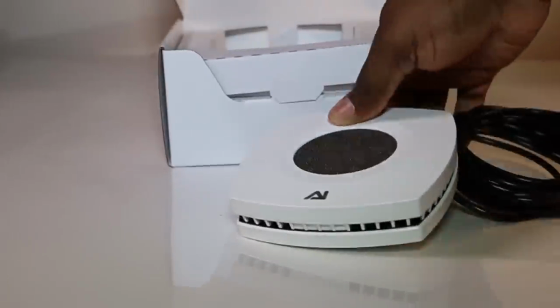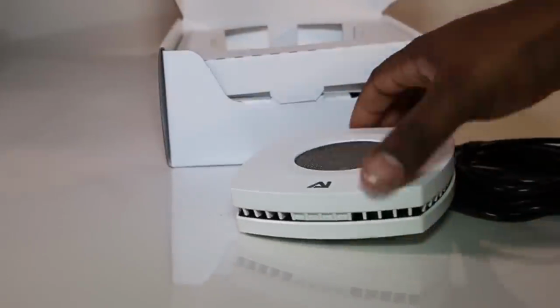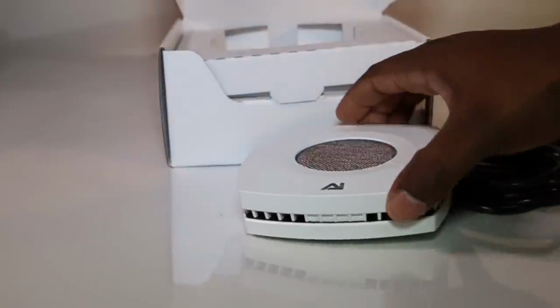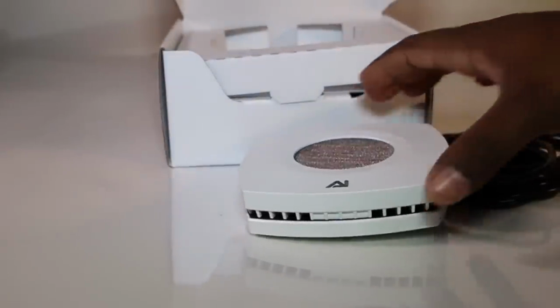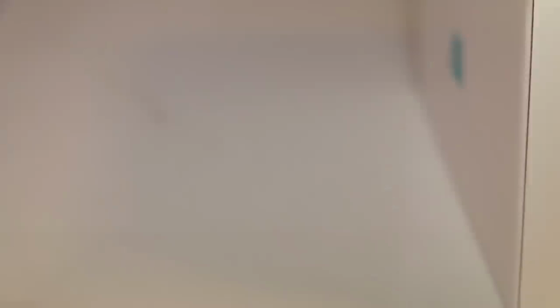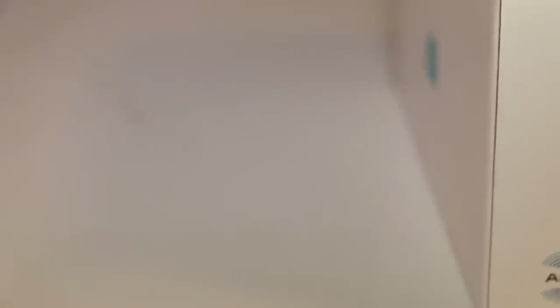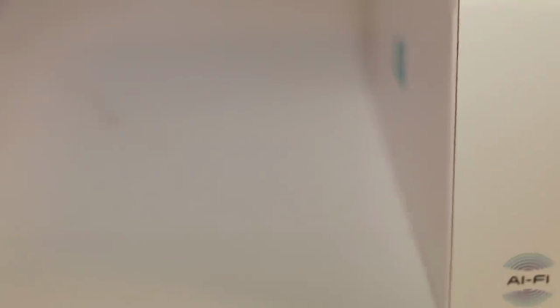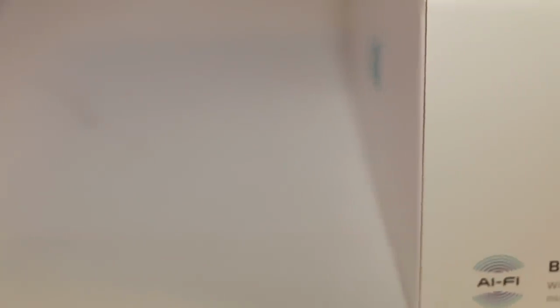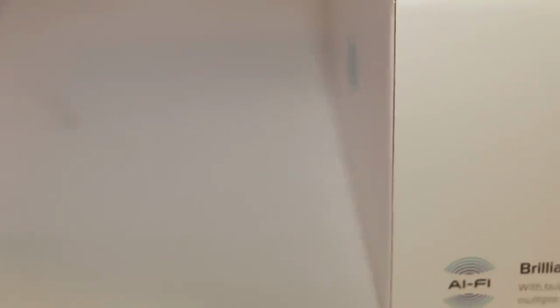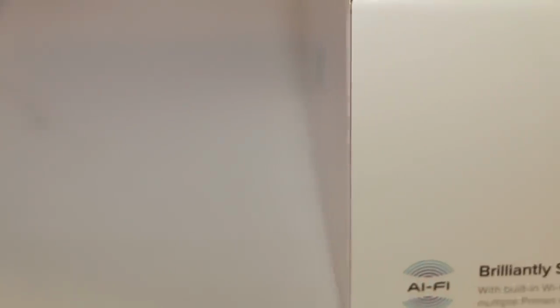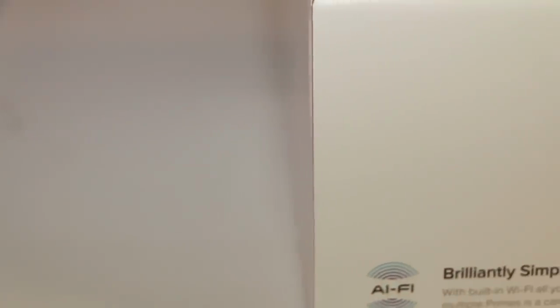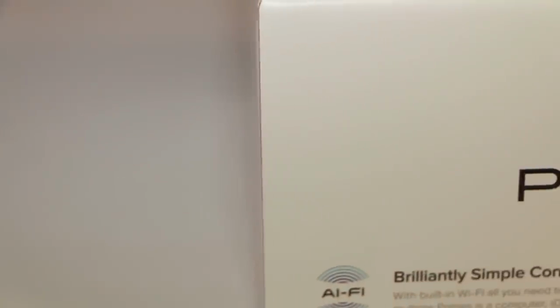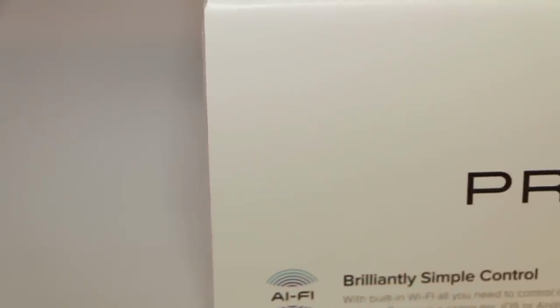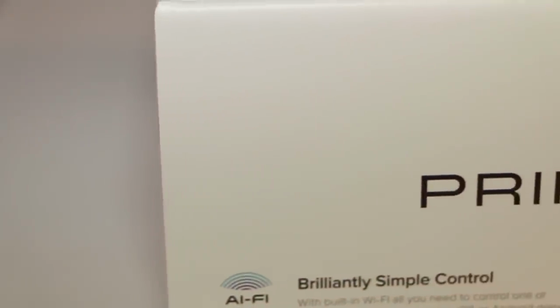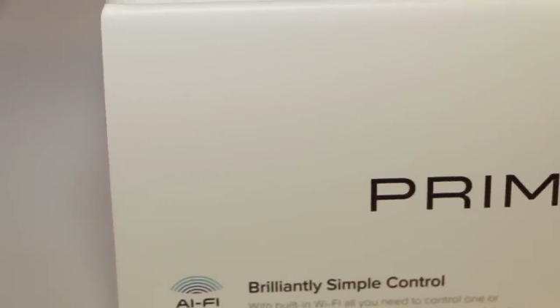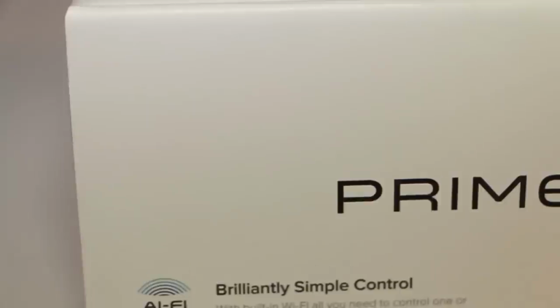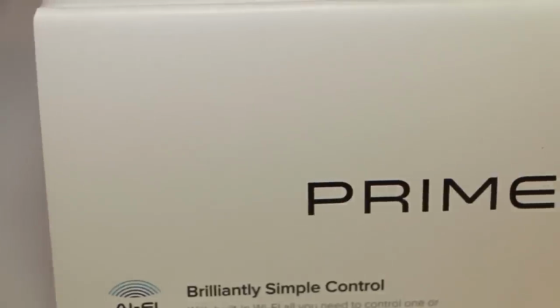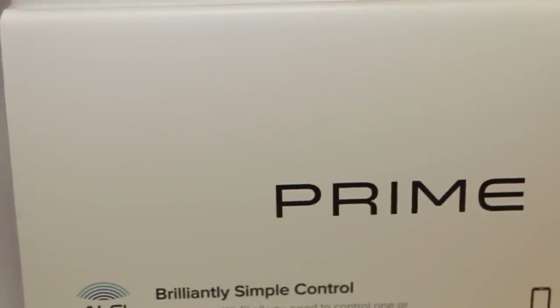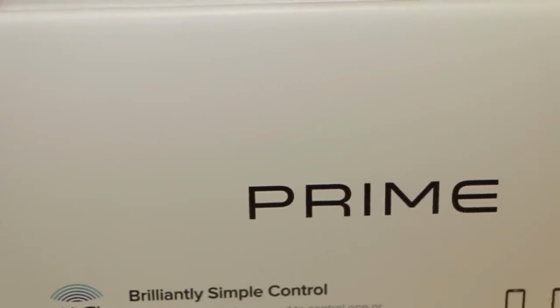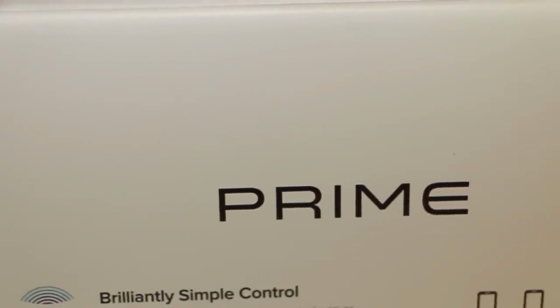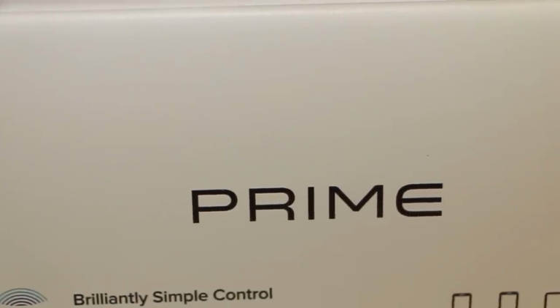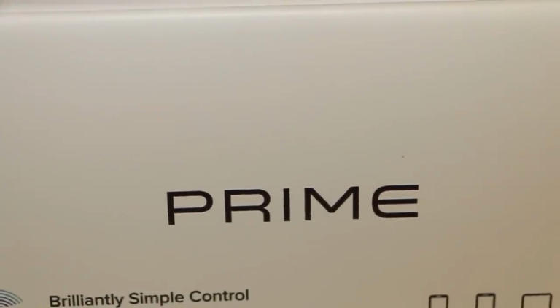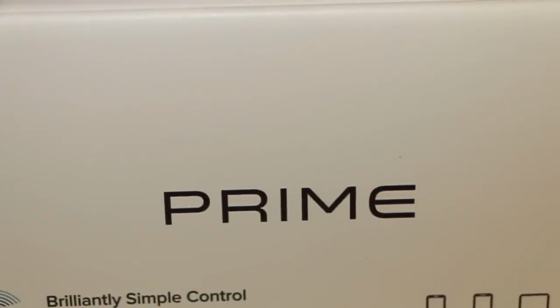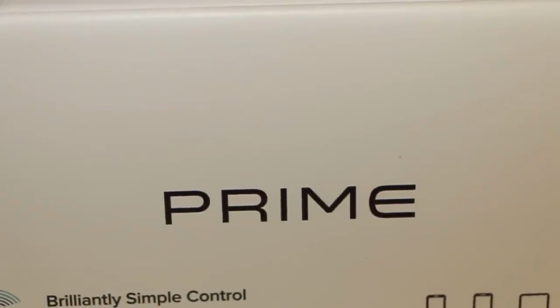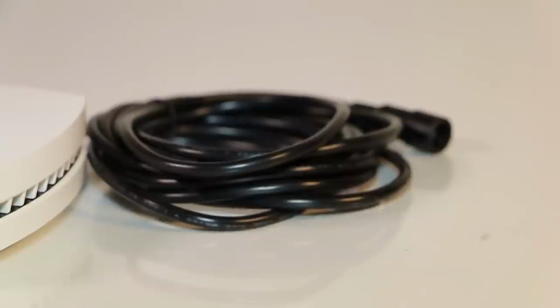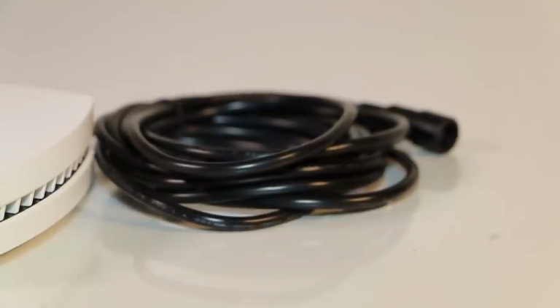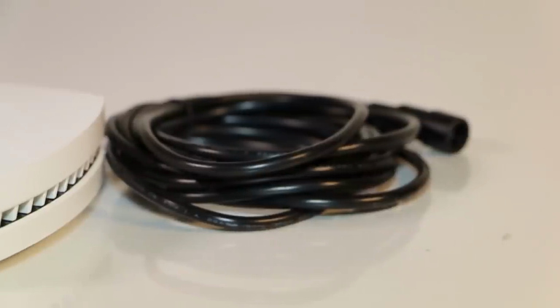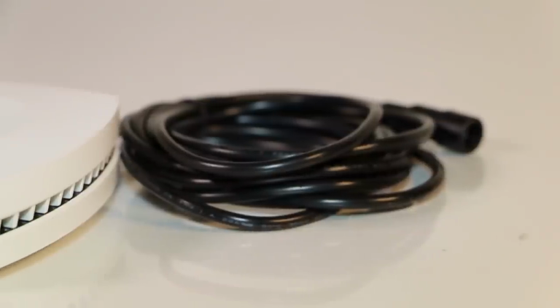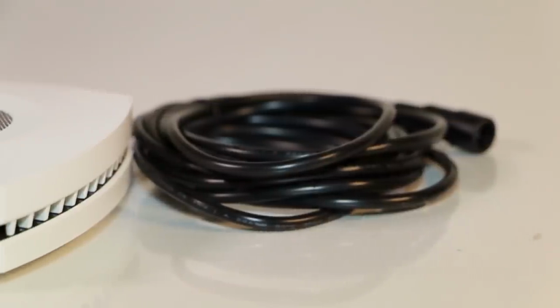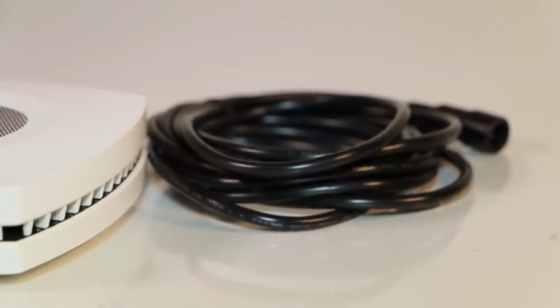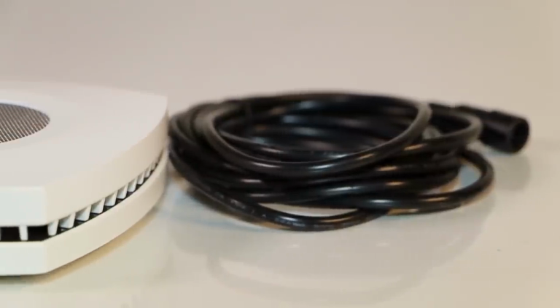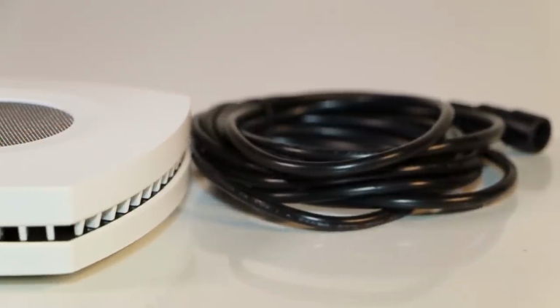I have to point out one of the coolest features. It has built-in Wi-Fi so that you can control it straight from your phone. So whether you have an Apple or Android device, you can utilize all the features of this light.